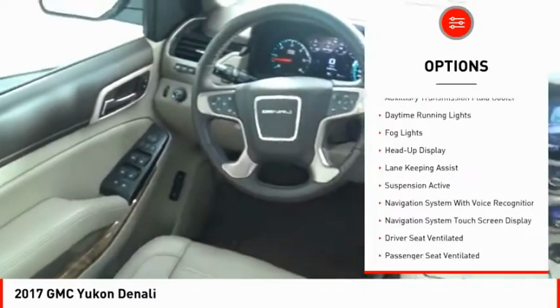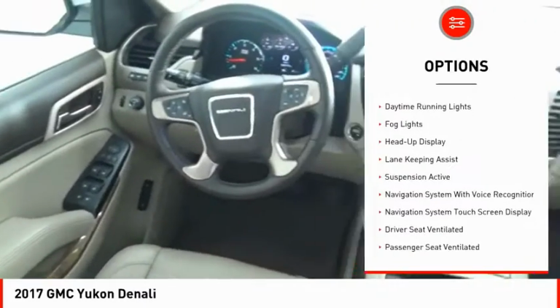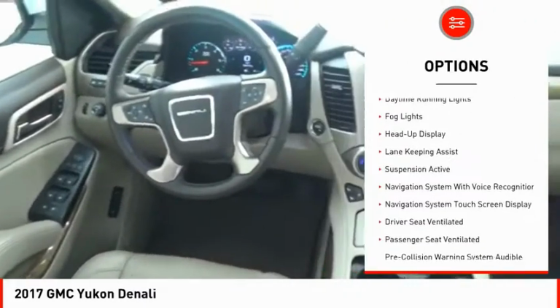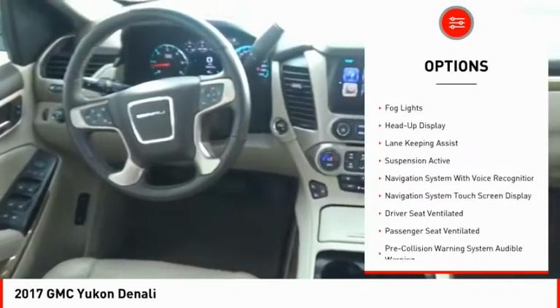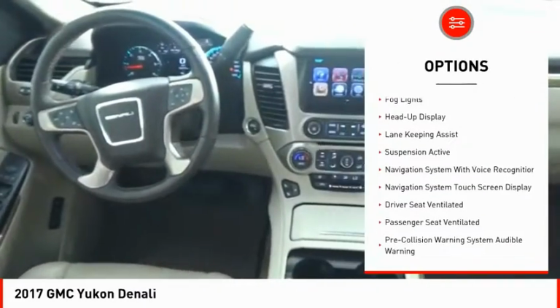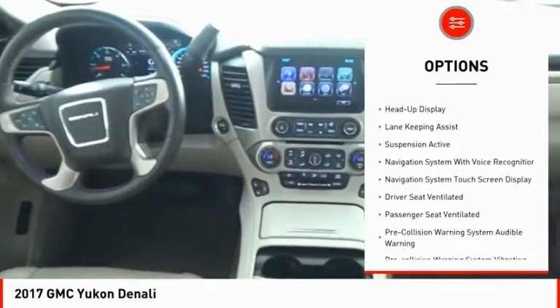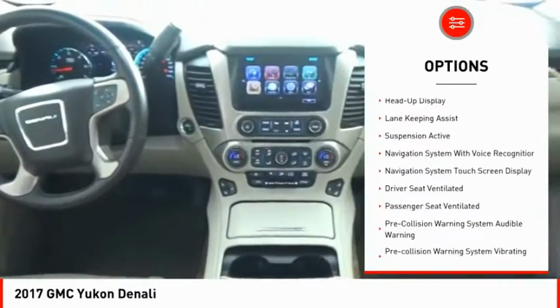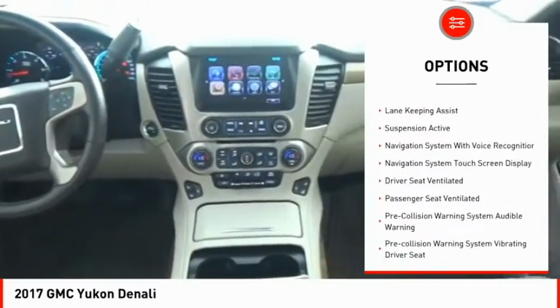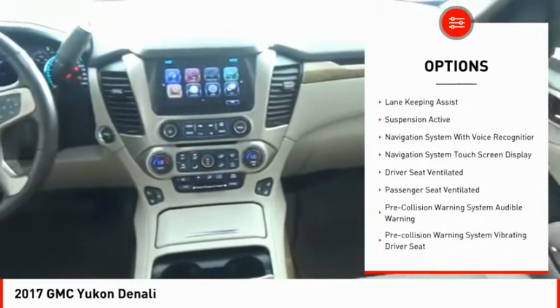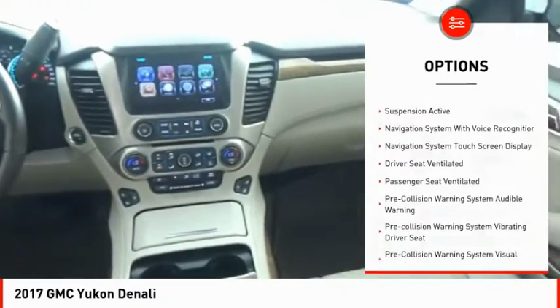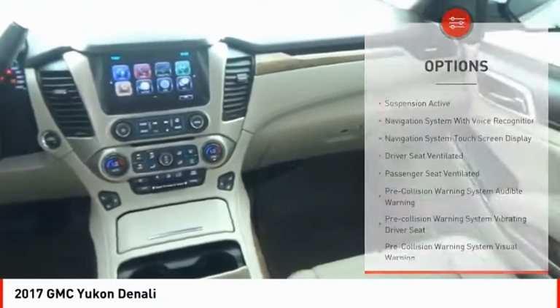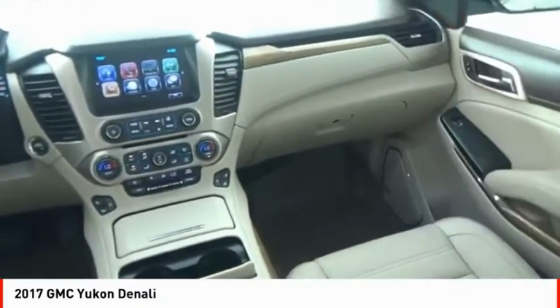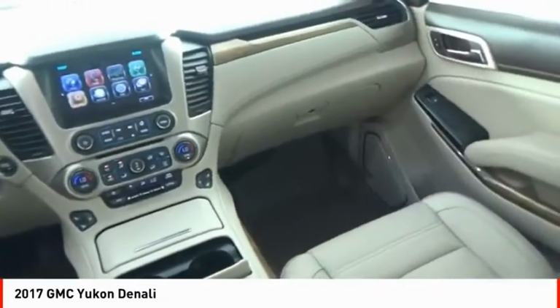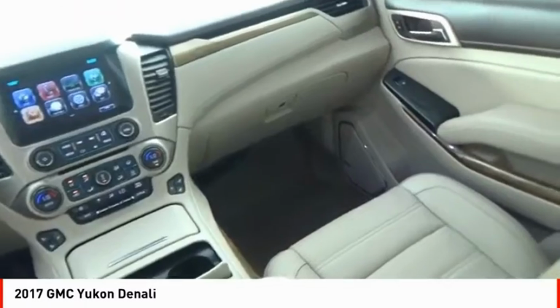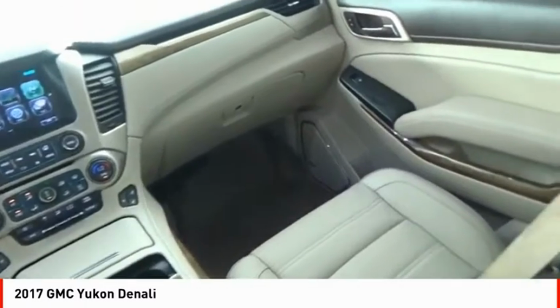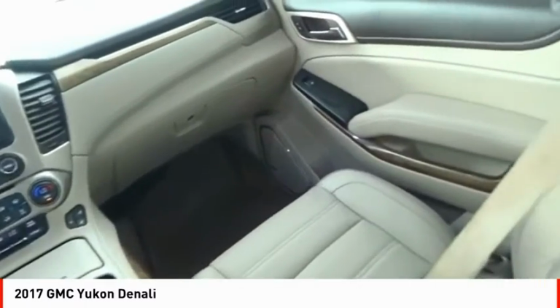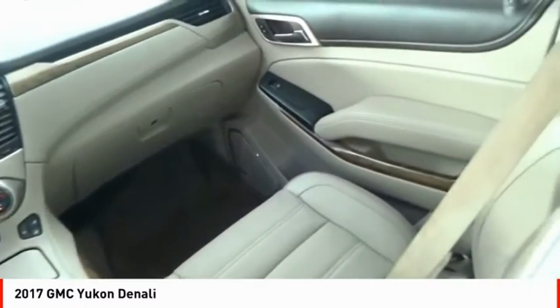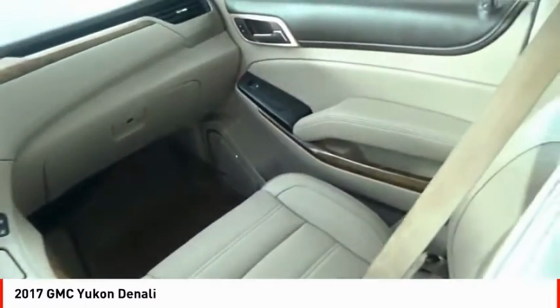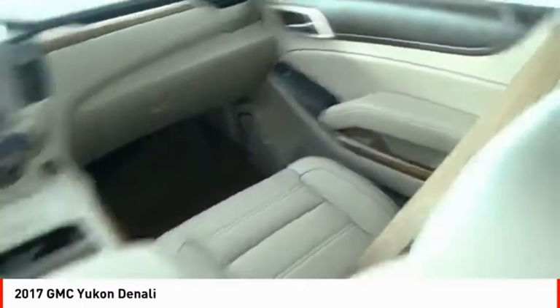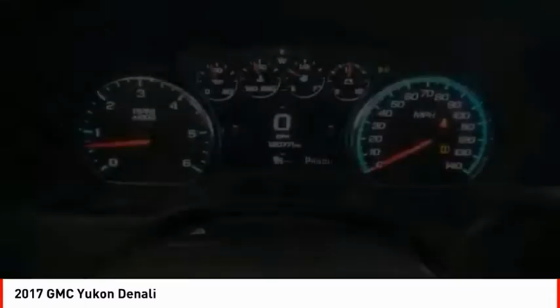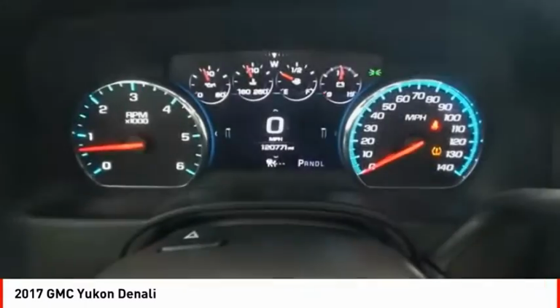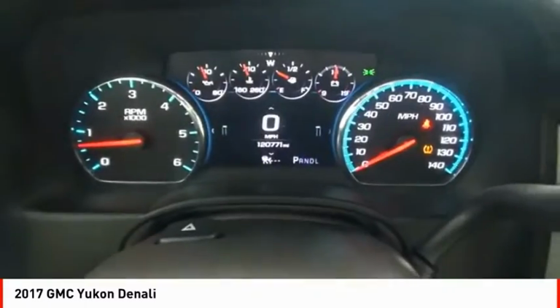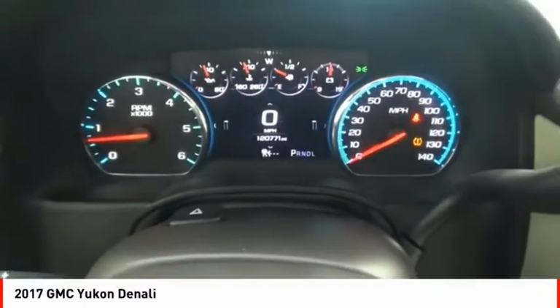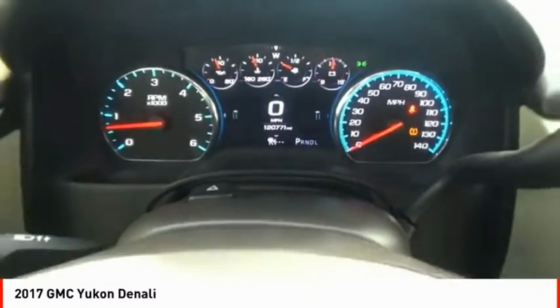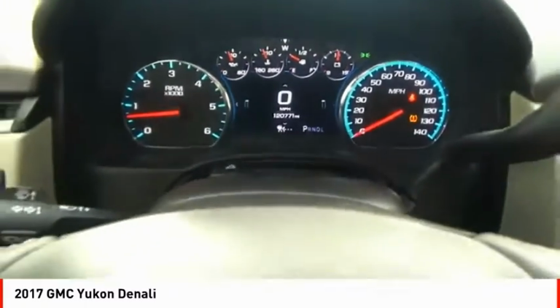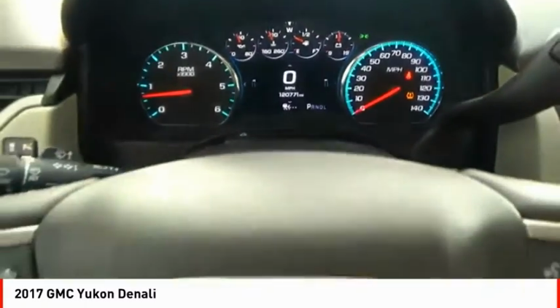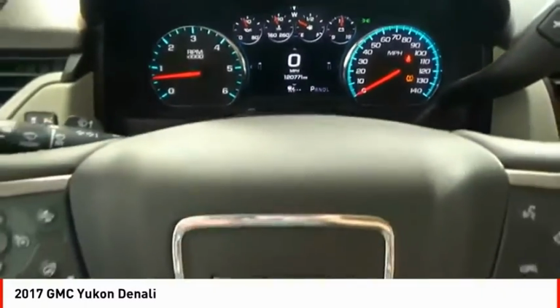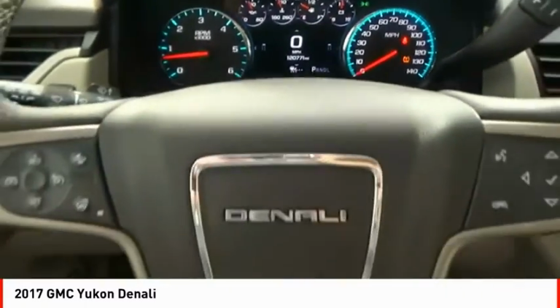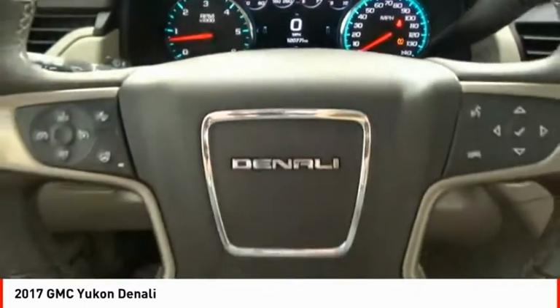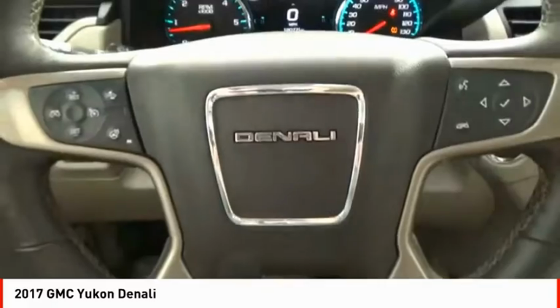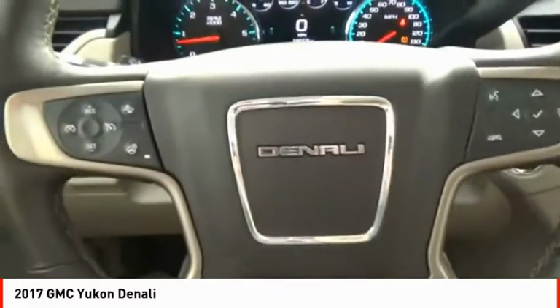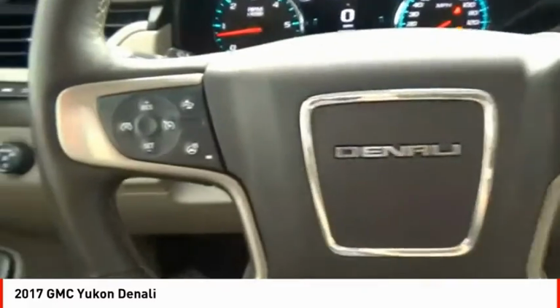Traction control, stability control, roll stability control, front suspension type strut, auxiliary transmission fluid cooler, daytime running lights, and fog lights.